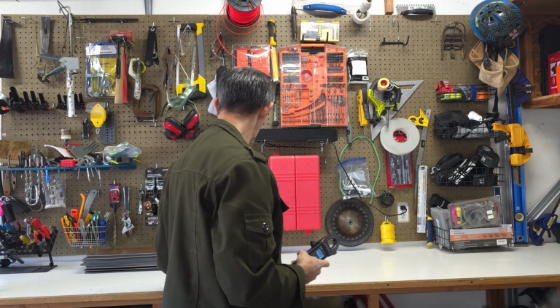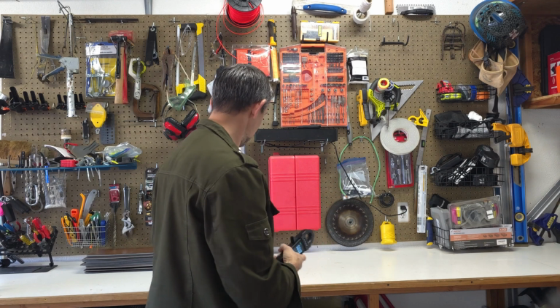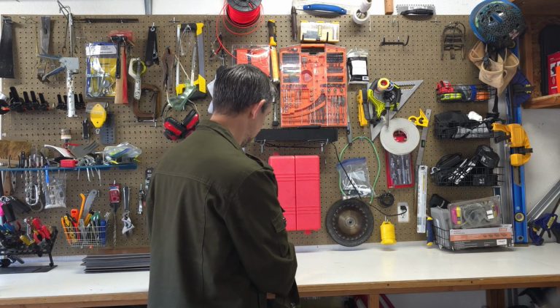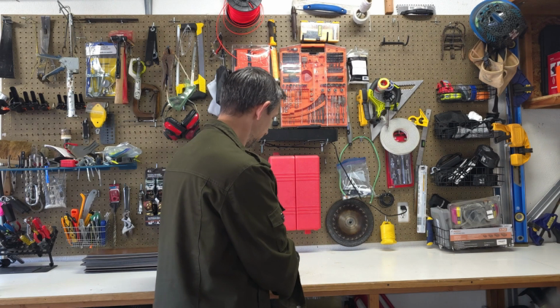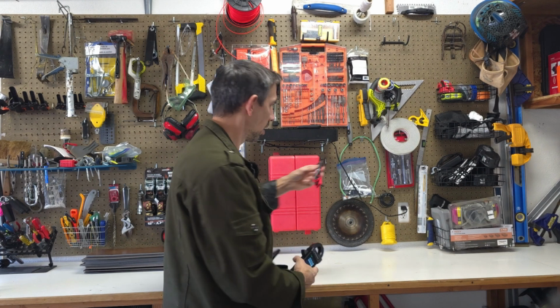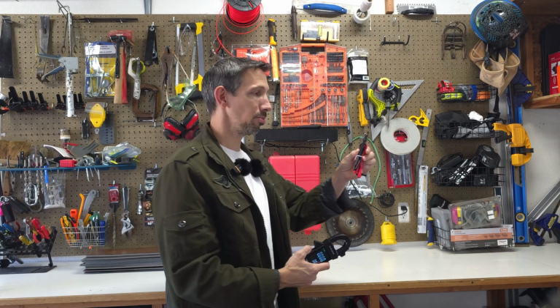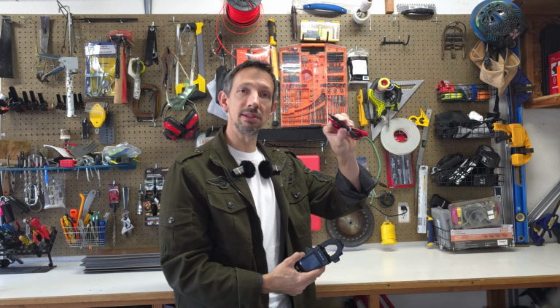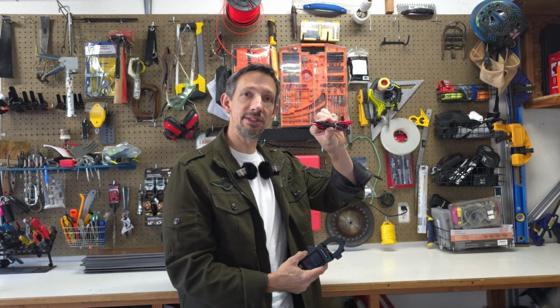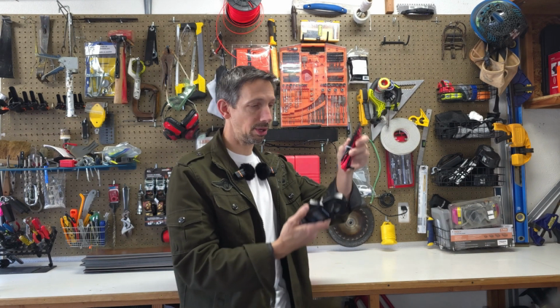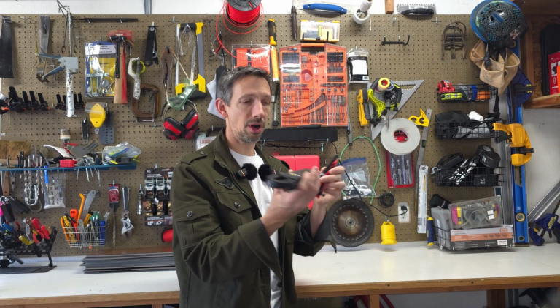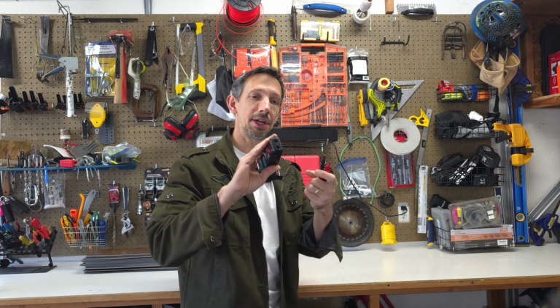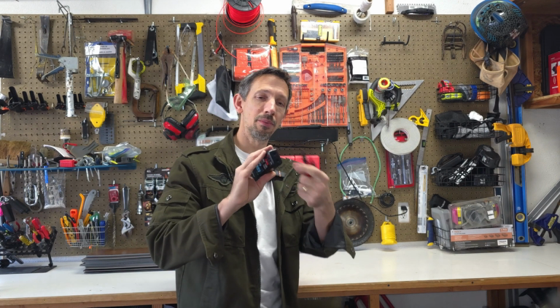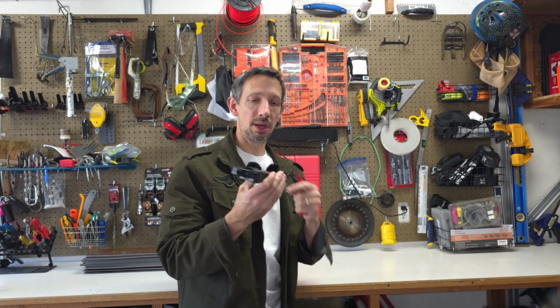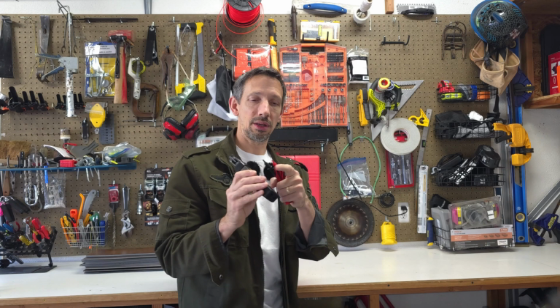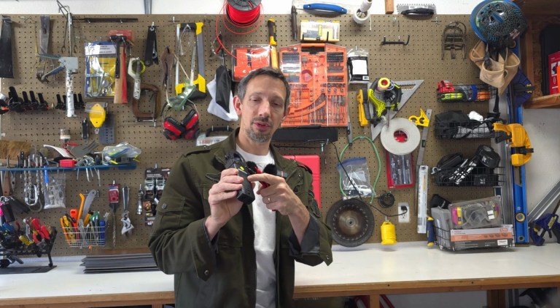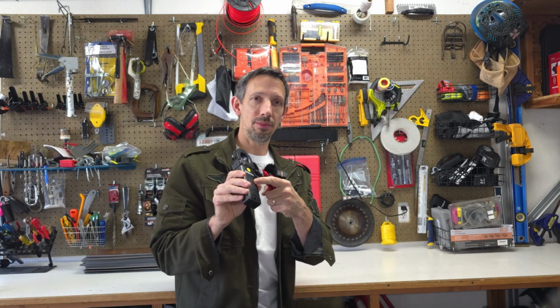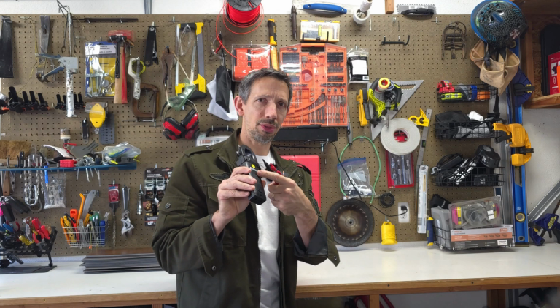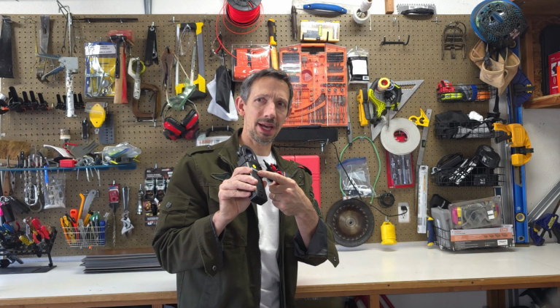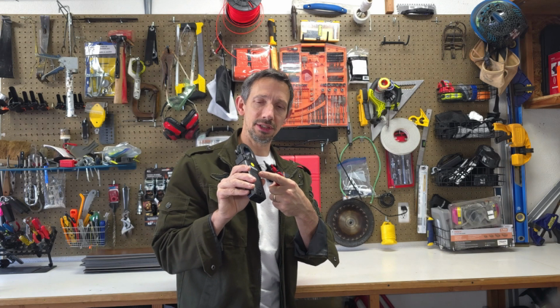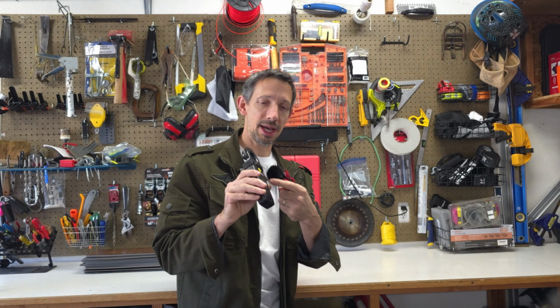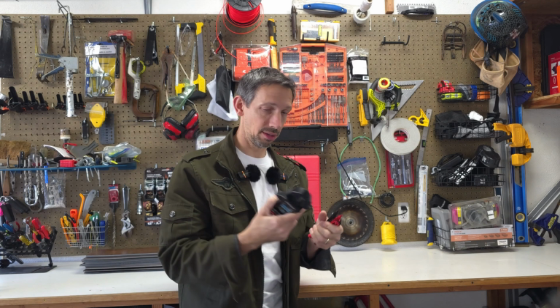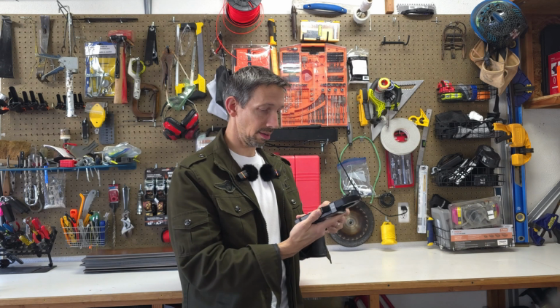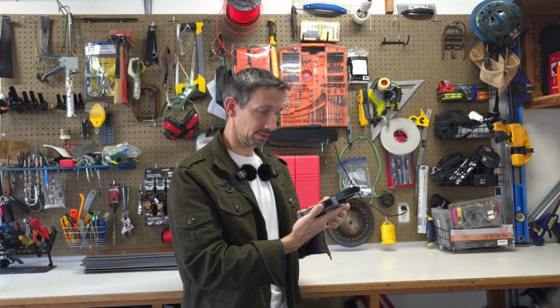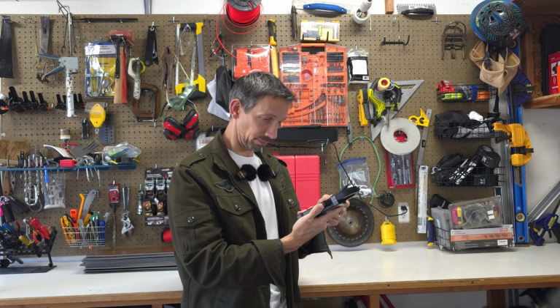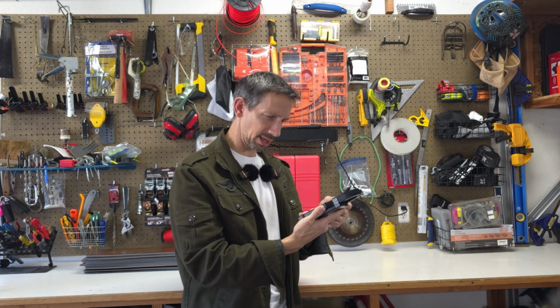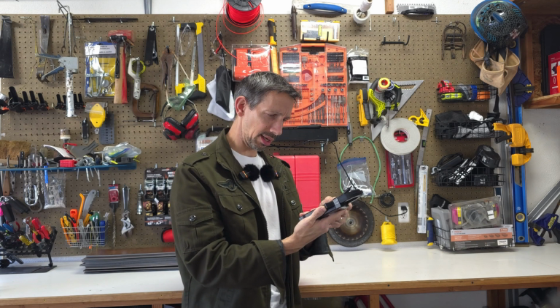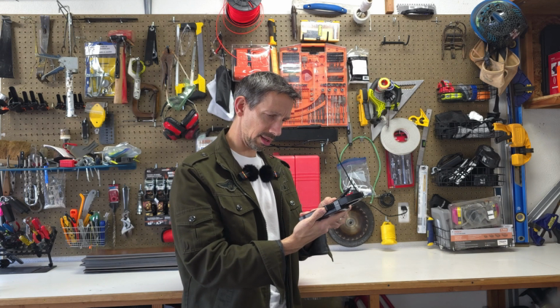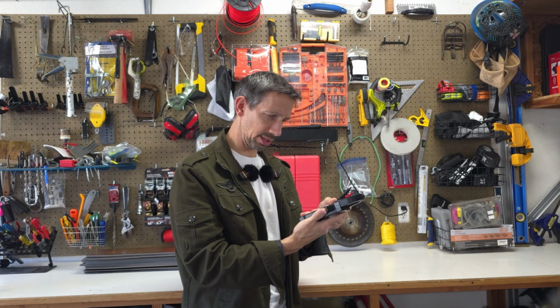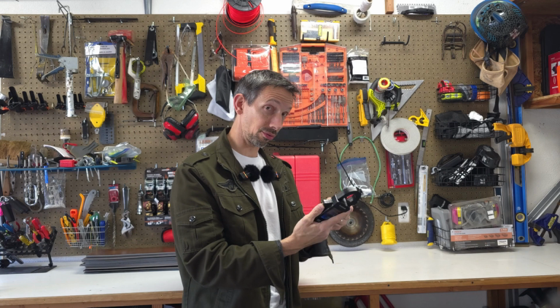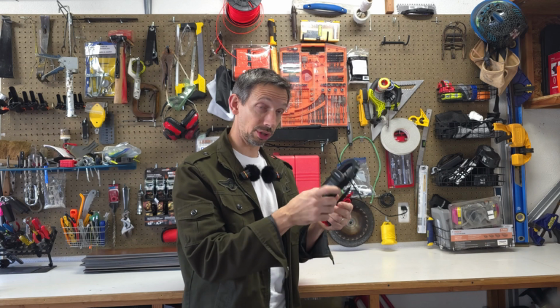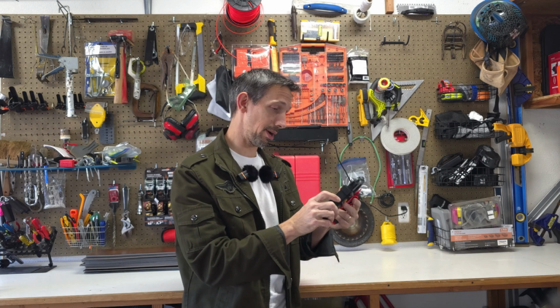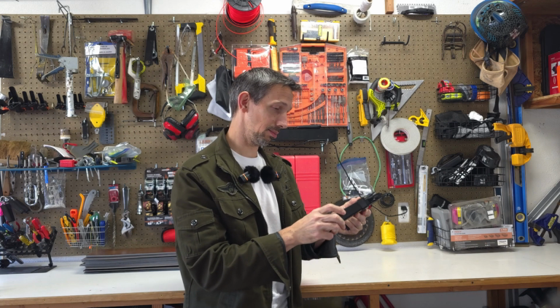You also have some leads. You just plug these little leads into the bottom right here. It comes with three AAA batteries in the back.